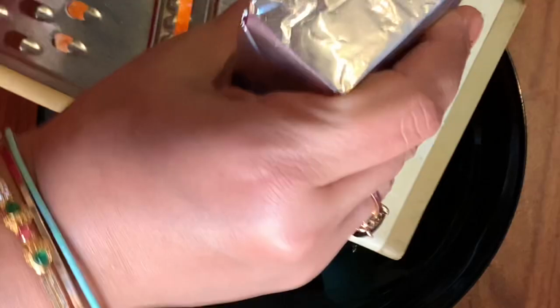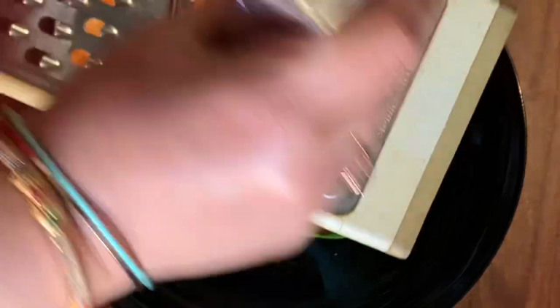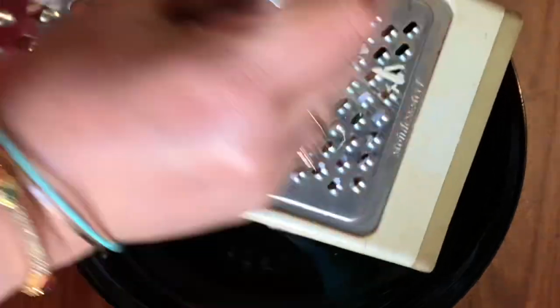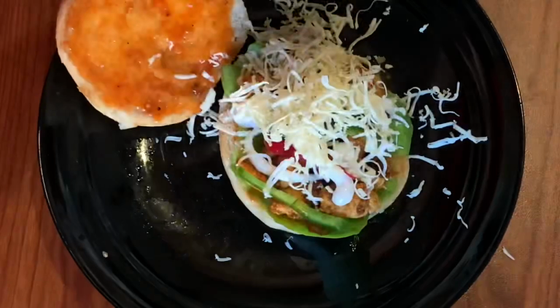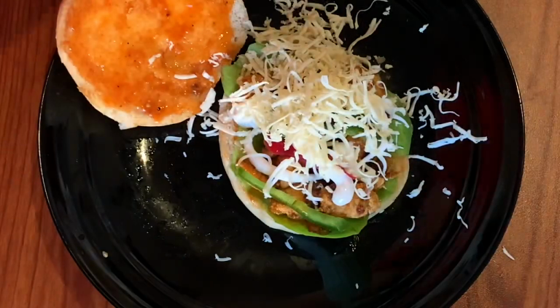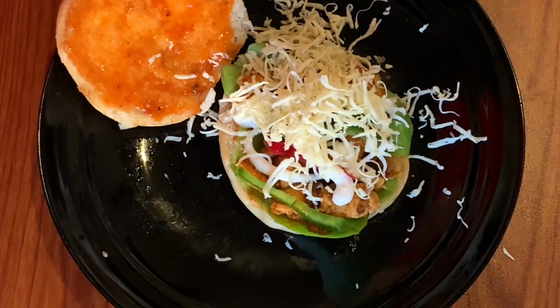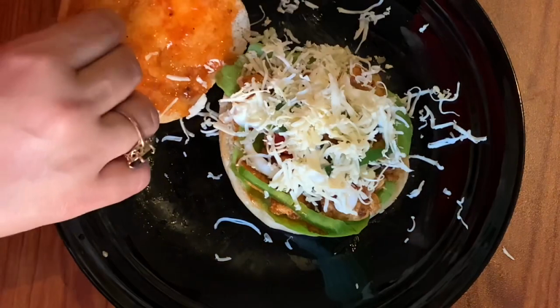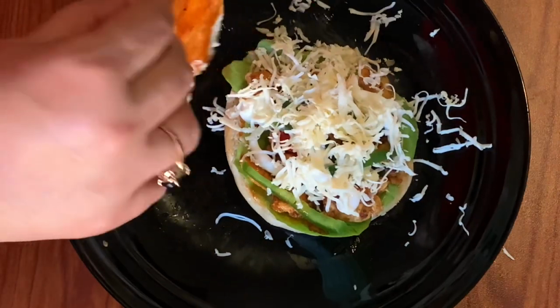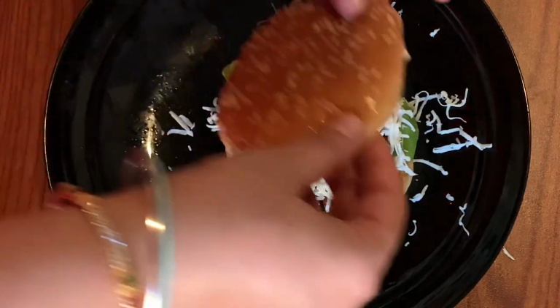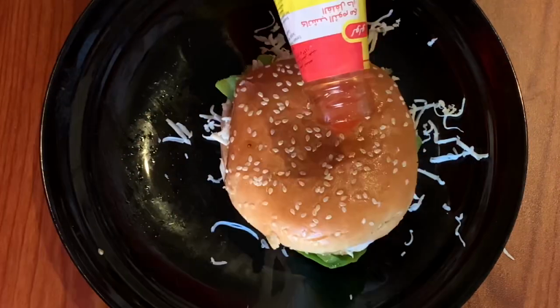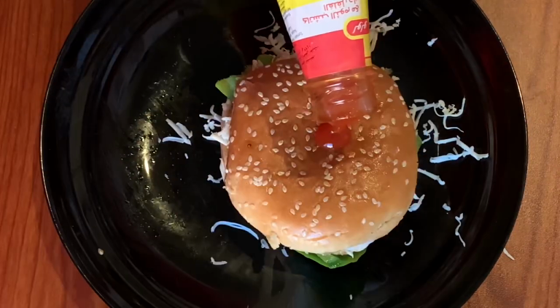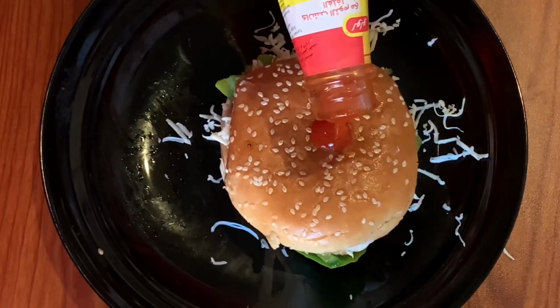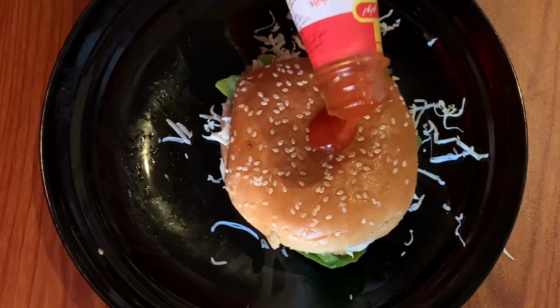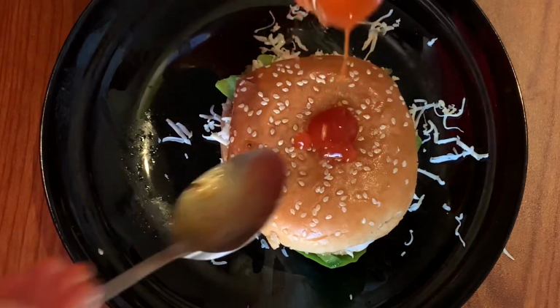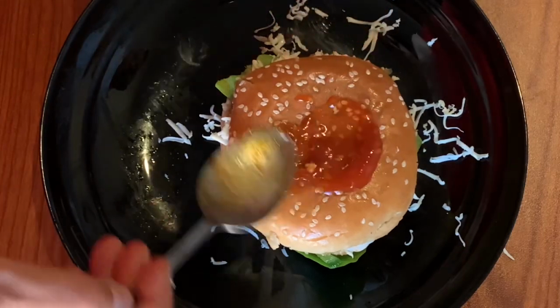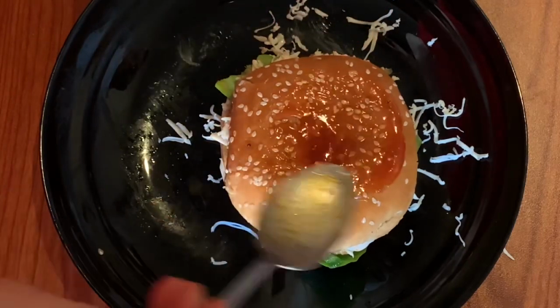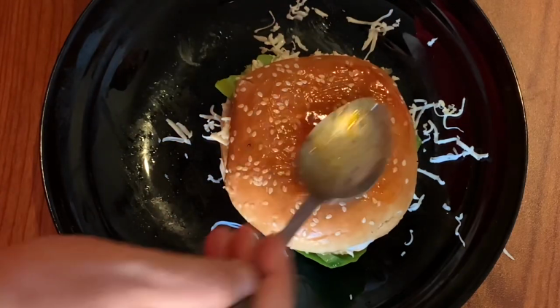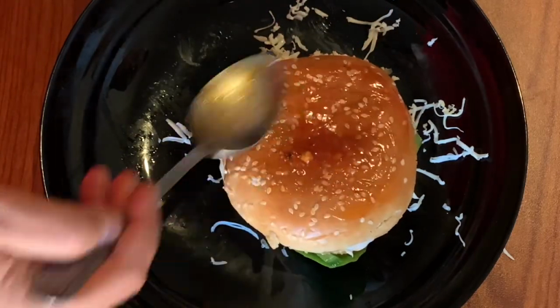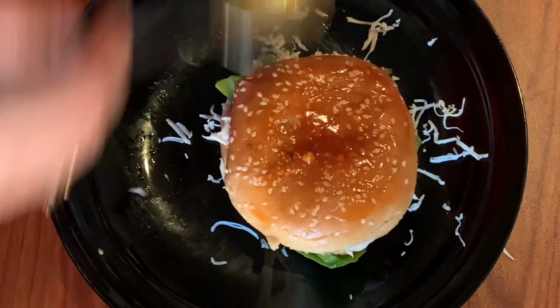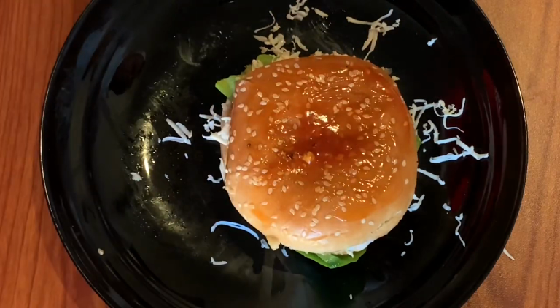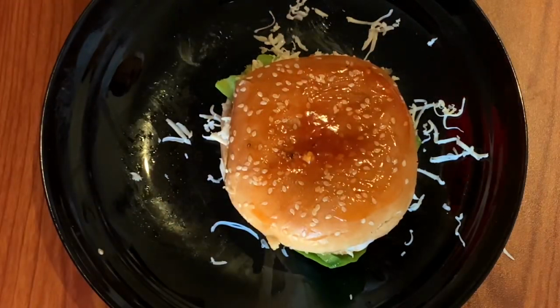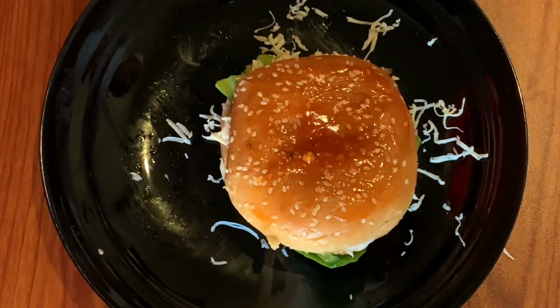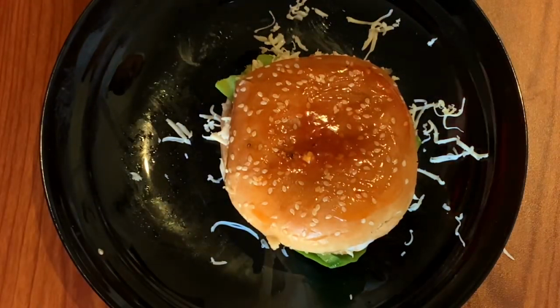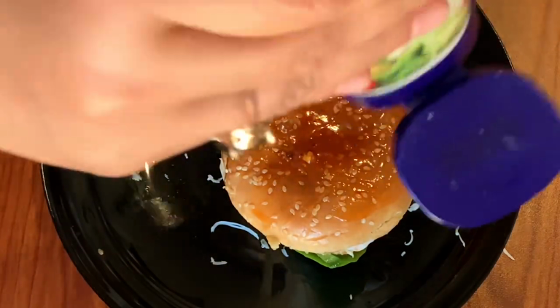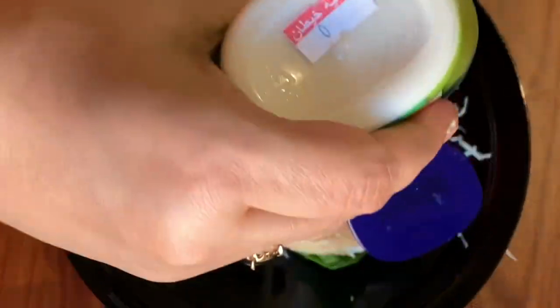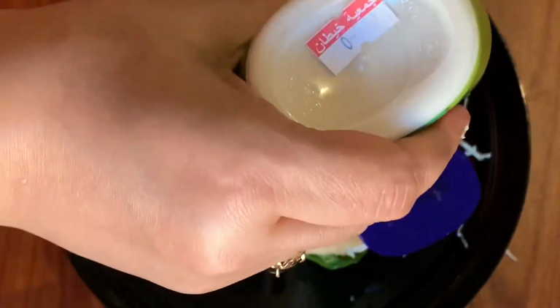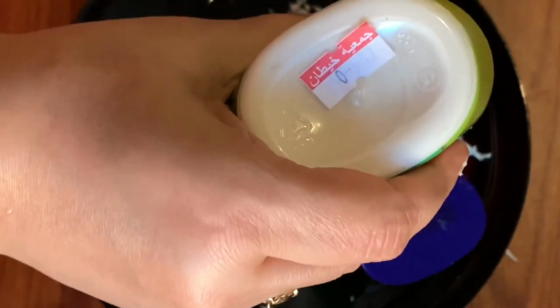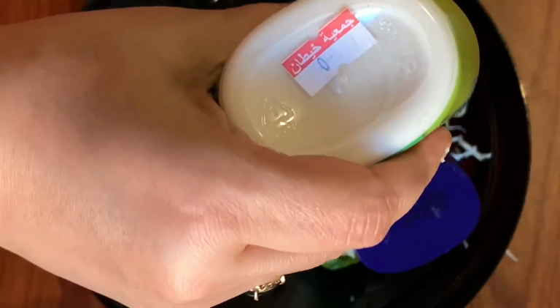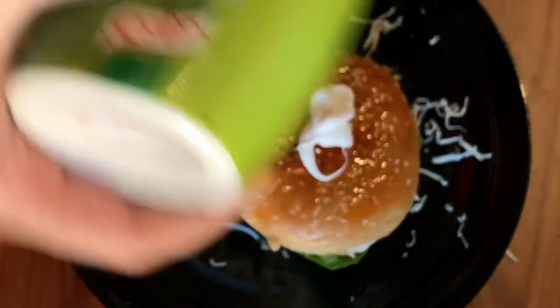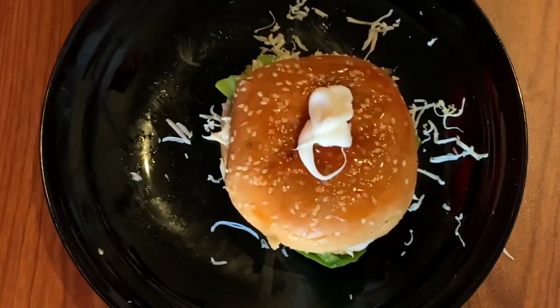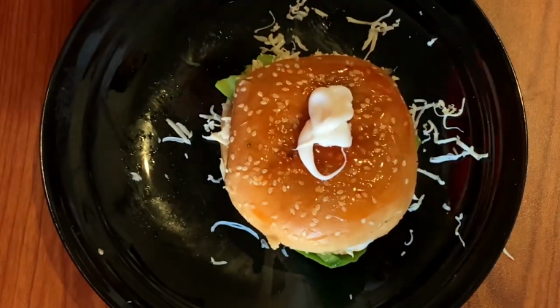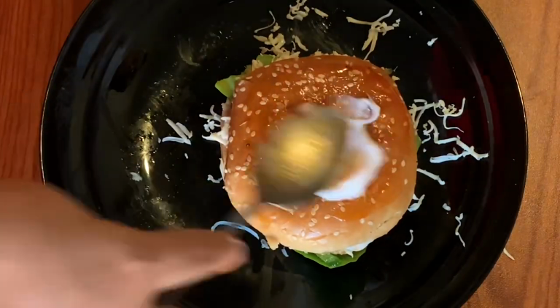Grate the cheese firmly because we need the pizza flavor, so the cheese has to be generous. Now we will add some sauce on top and add some mayonnaise, and mix it like this.